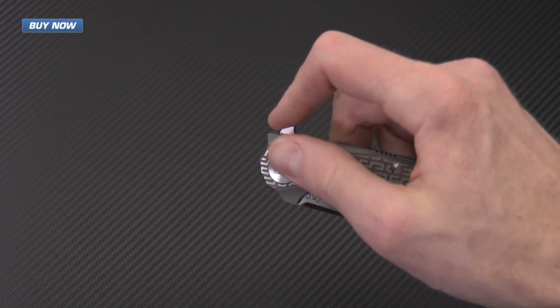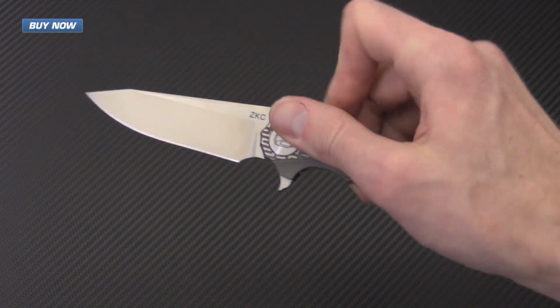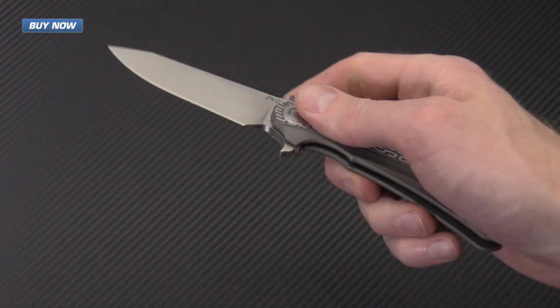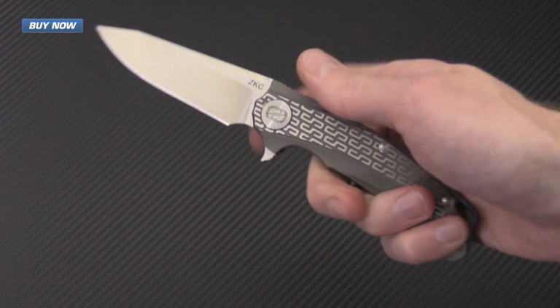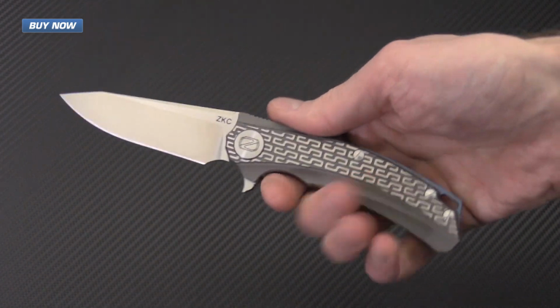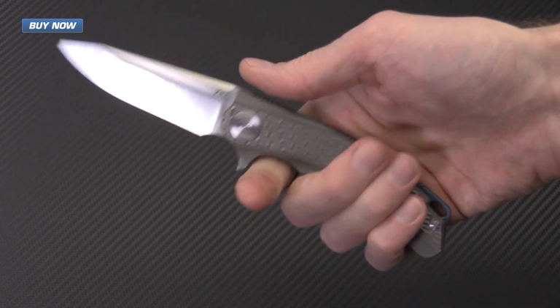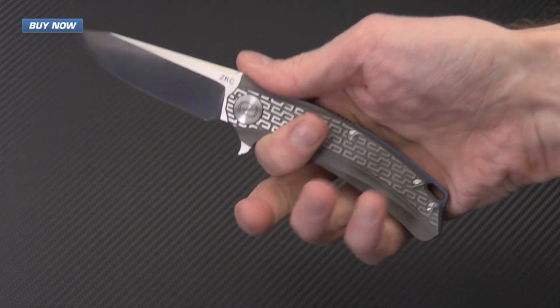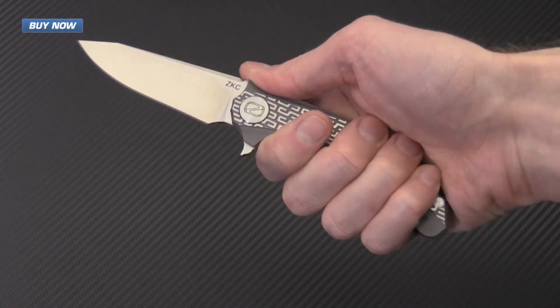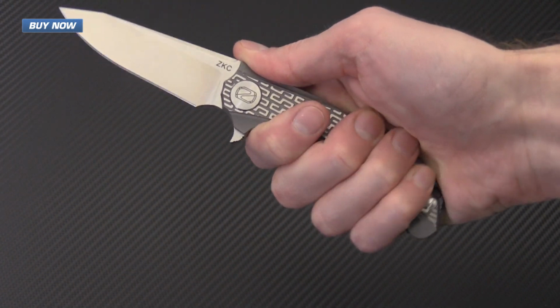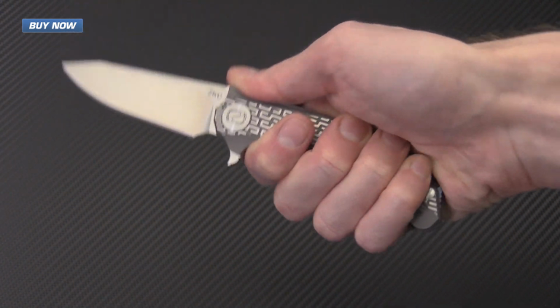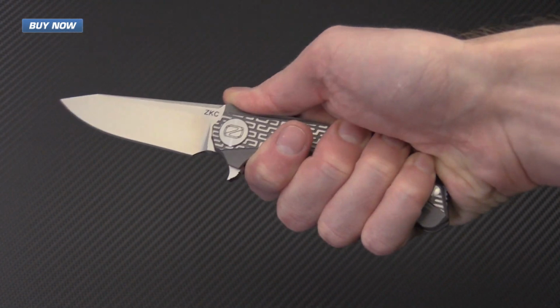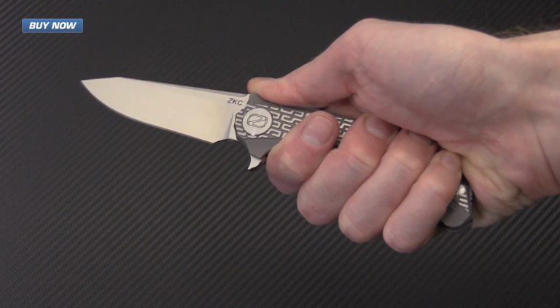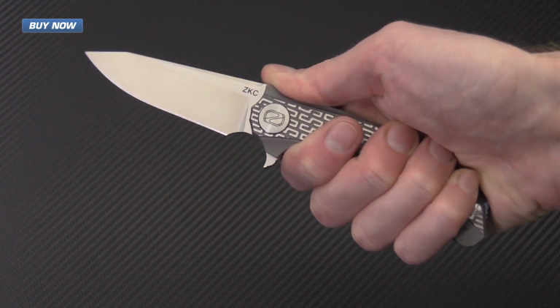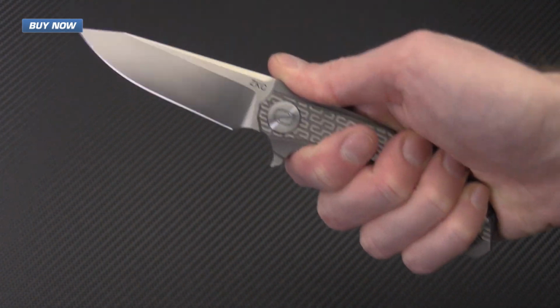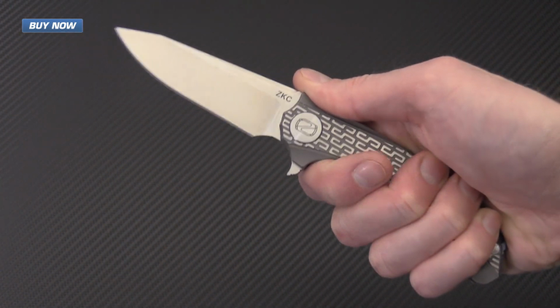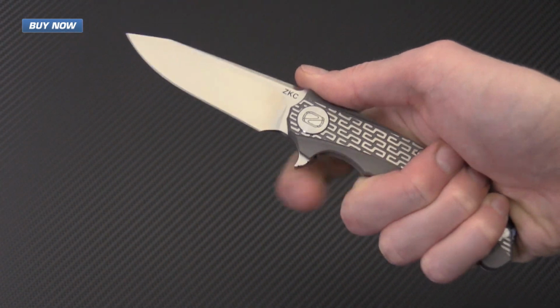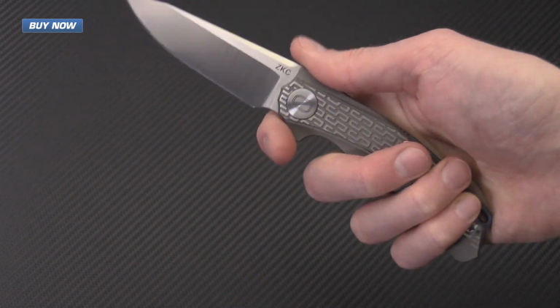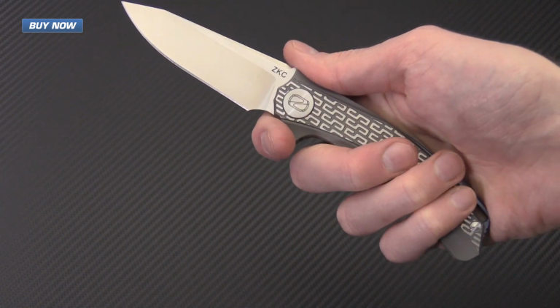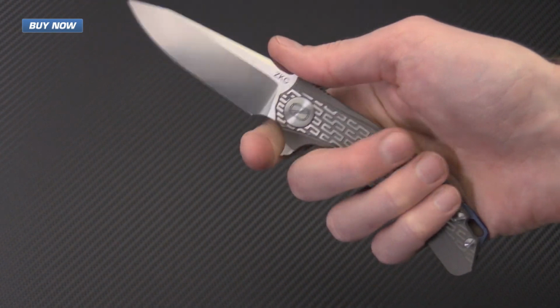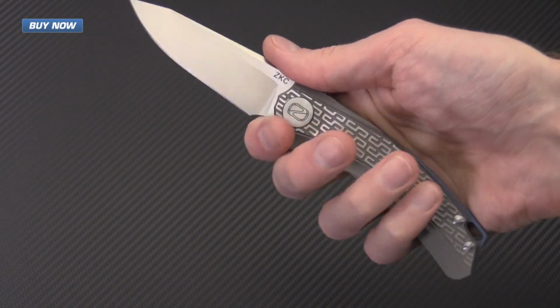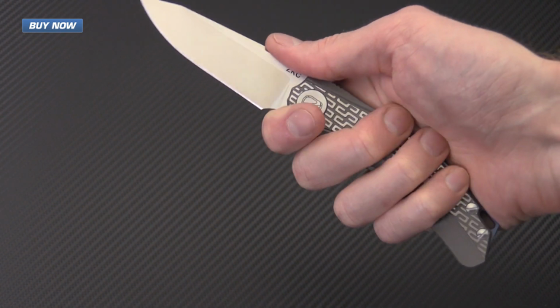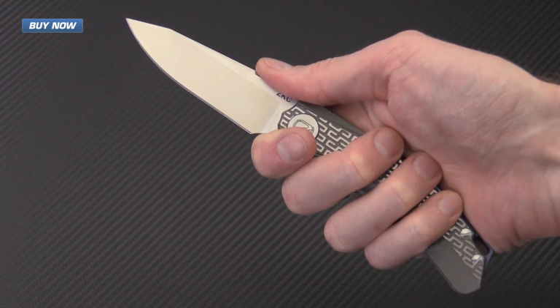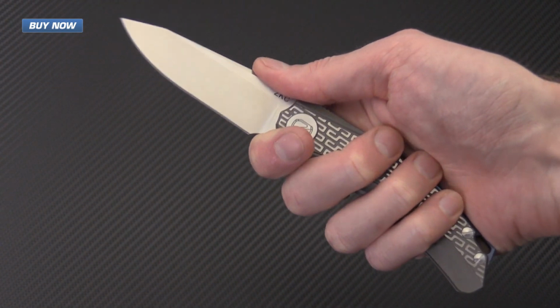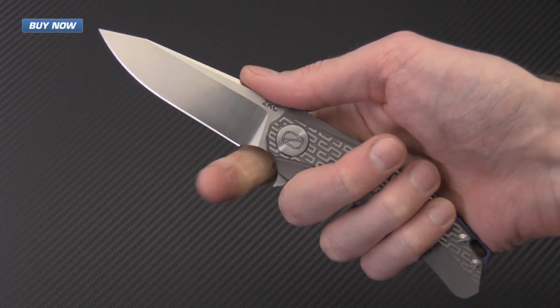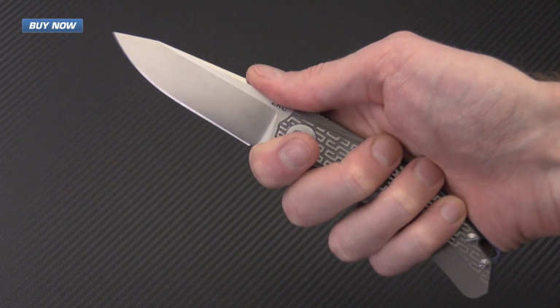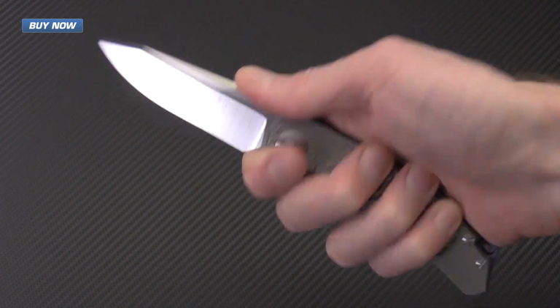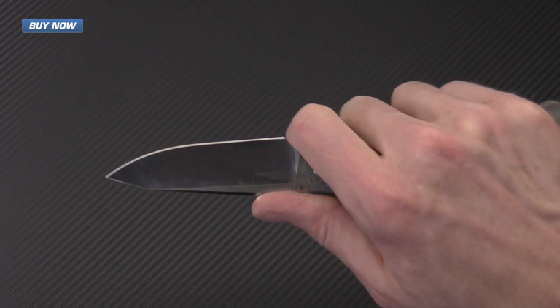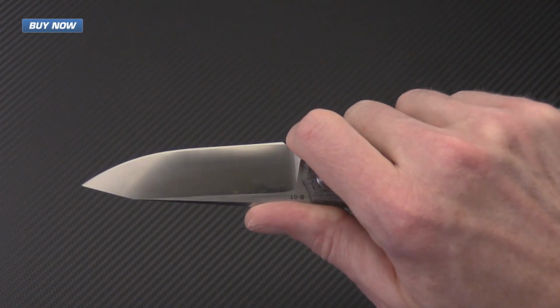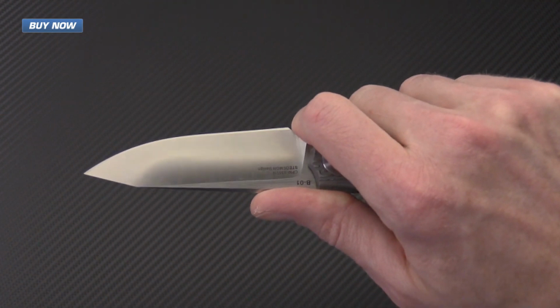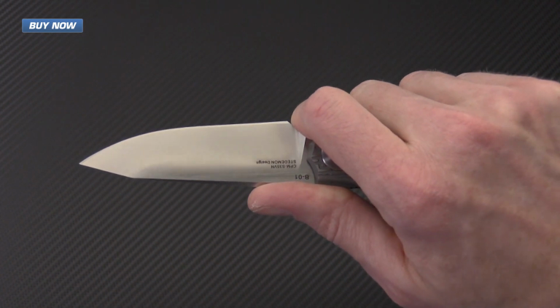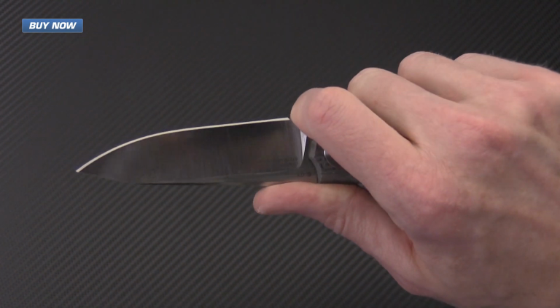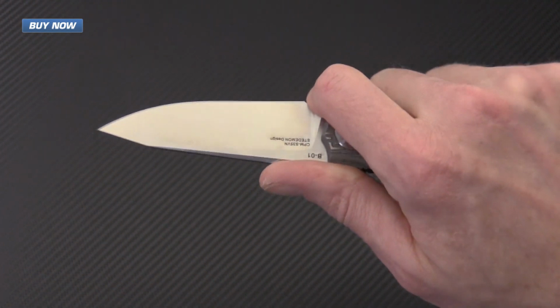It's also got a really solid ergonomic handle with a good four finger grip, and enough of a finger choil that you can choke up on the blade for detail work.